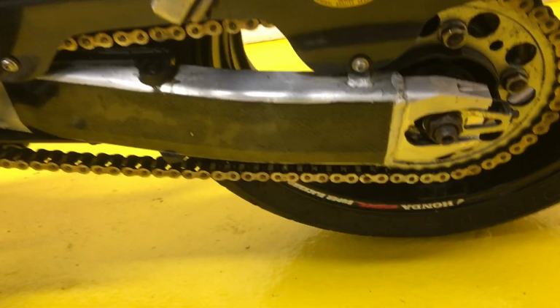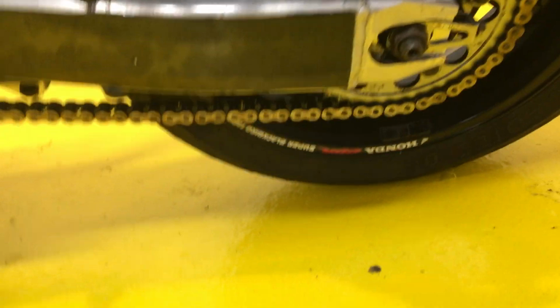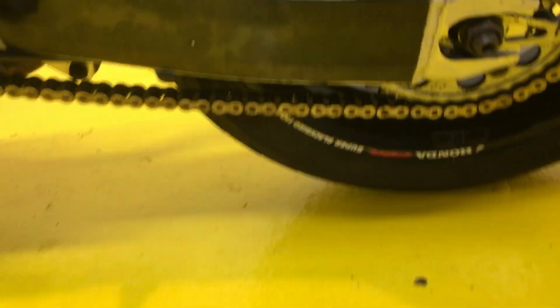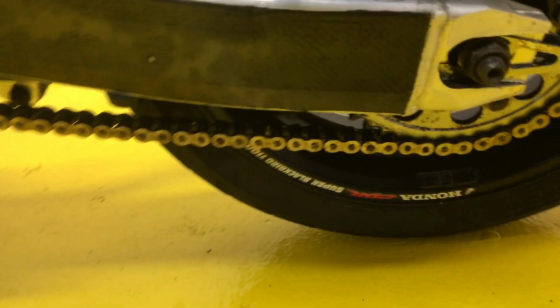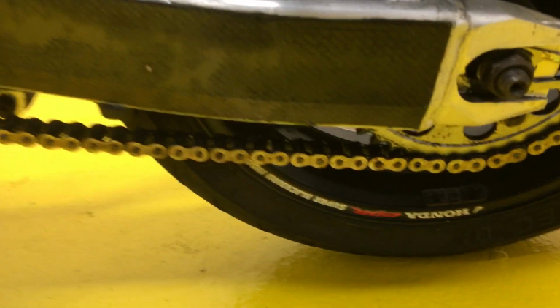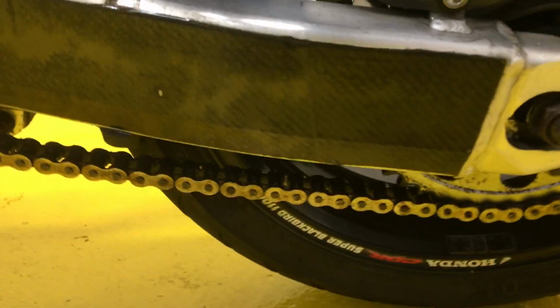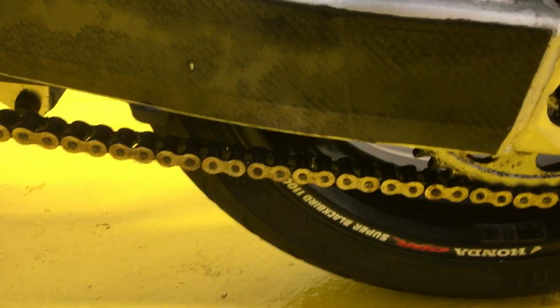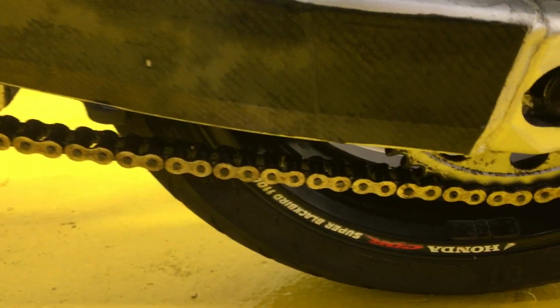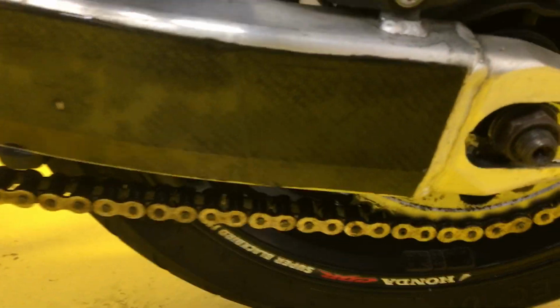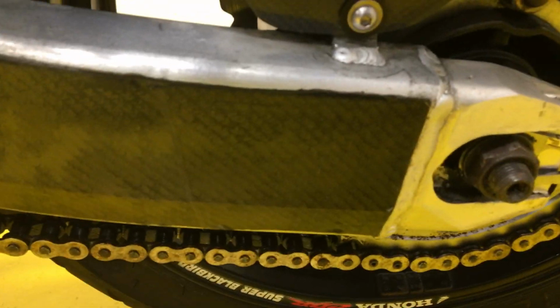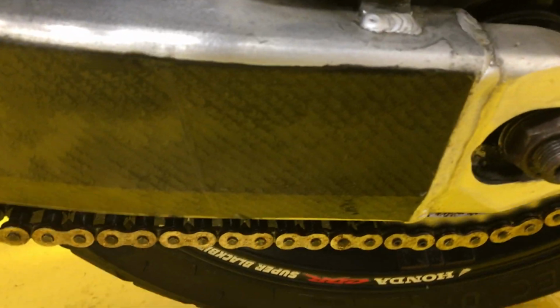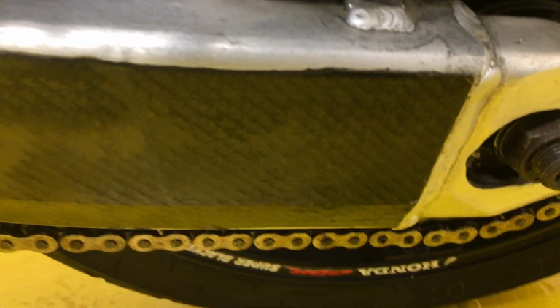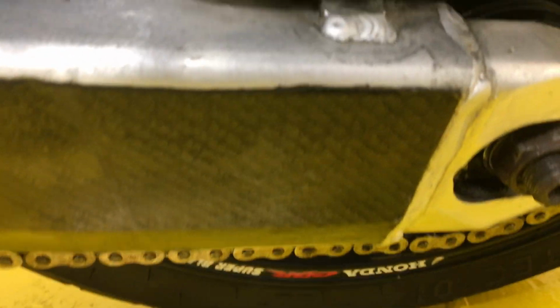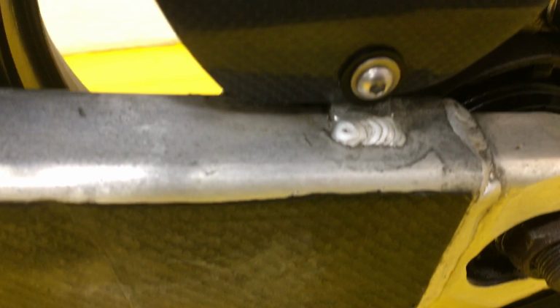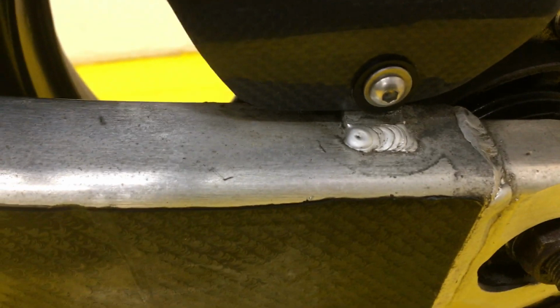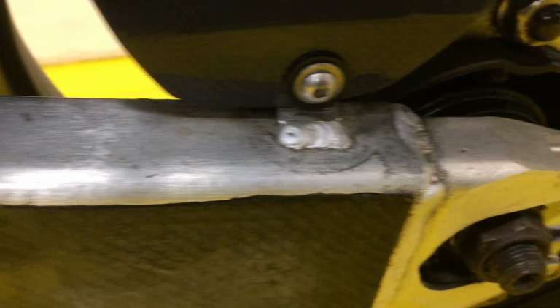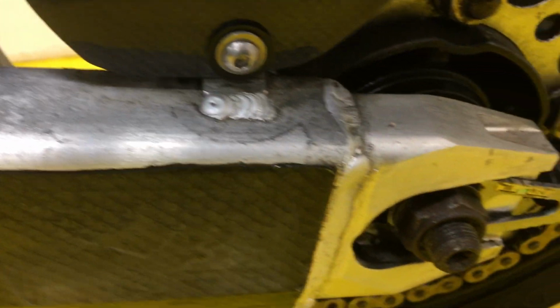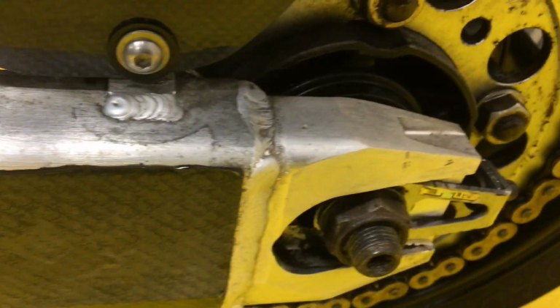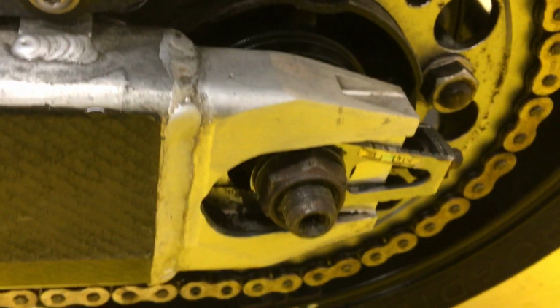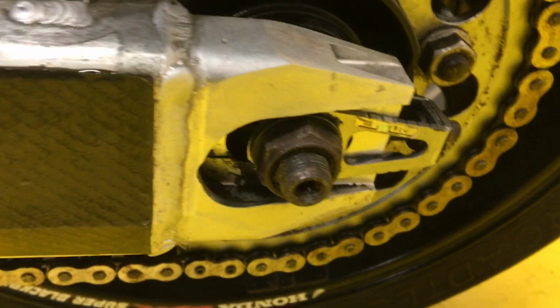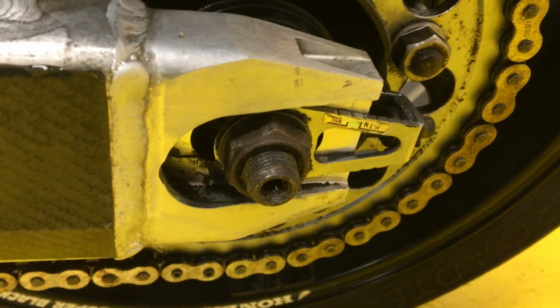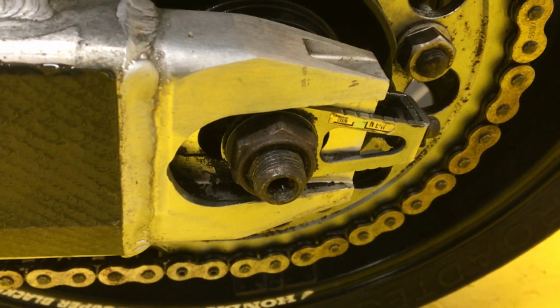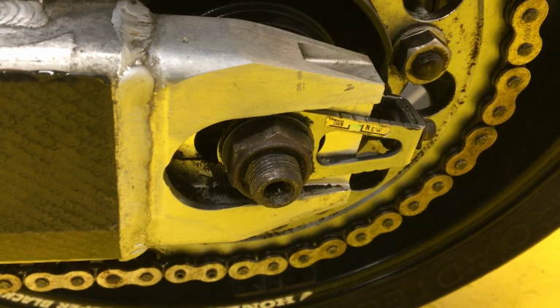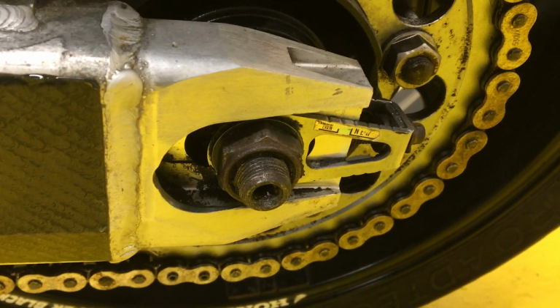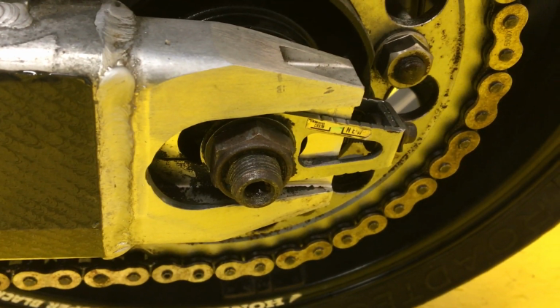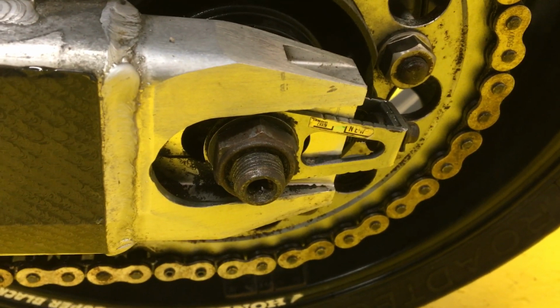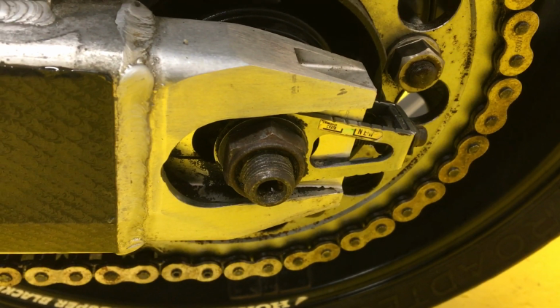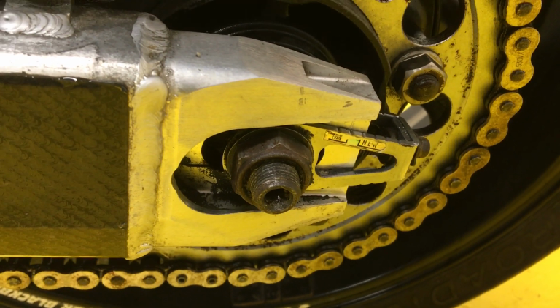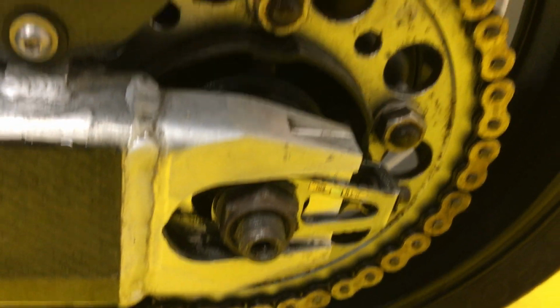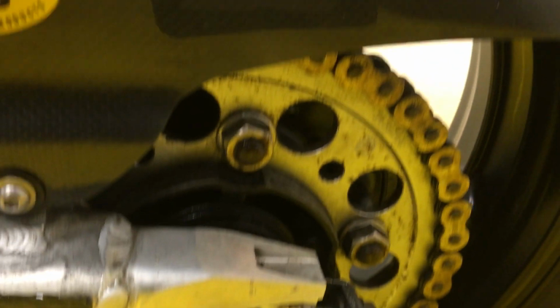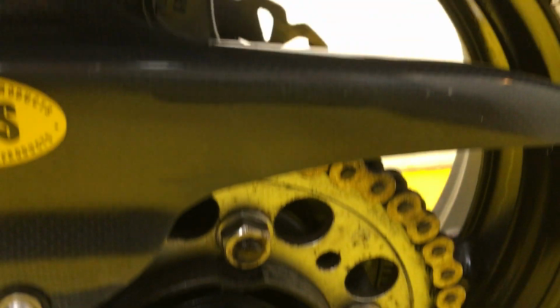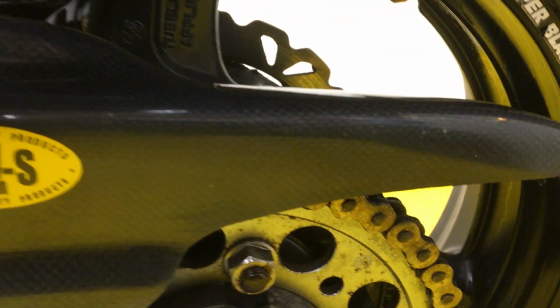Looking at the weathering I was talking about on the aluminium, you can see around here, the bolts are a bit tarnished, but it's all very solid.